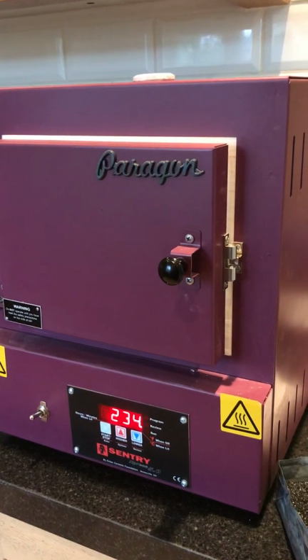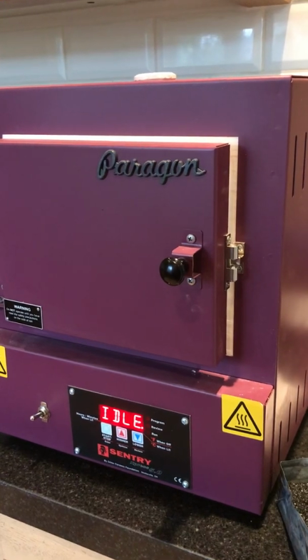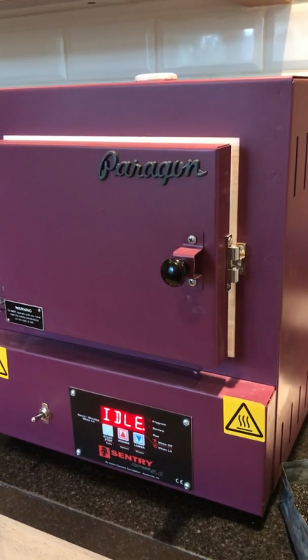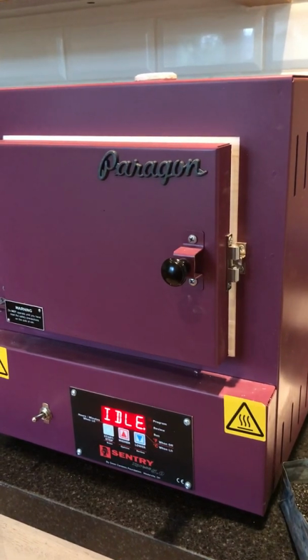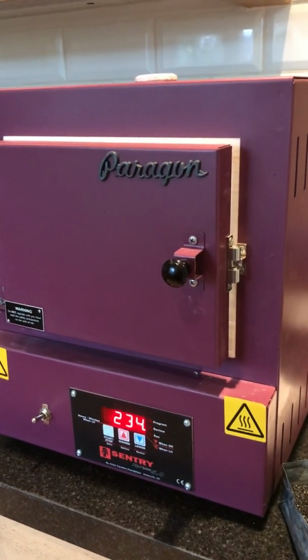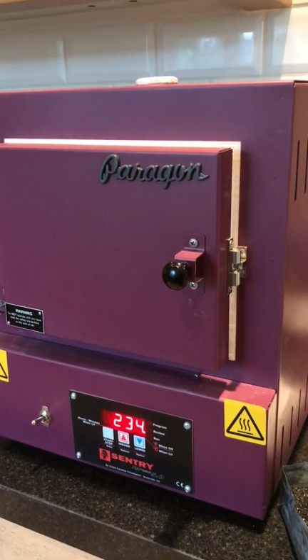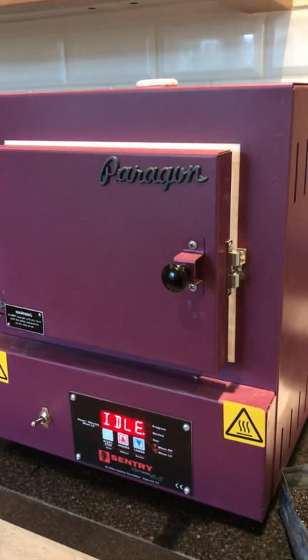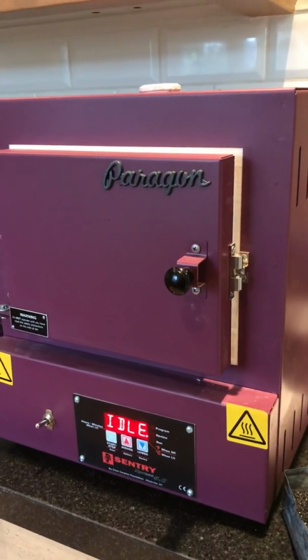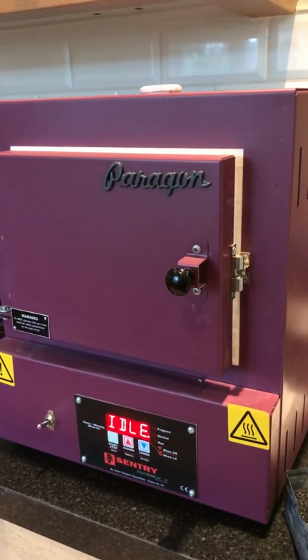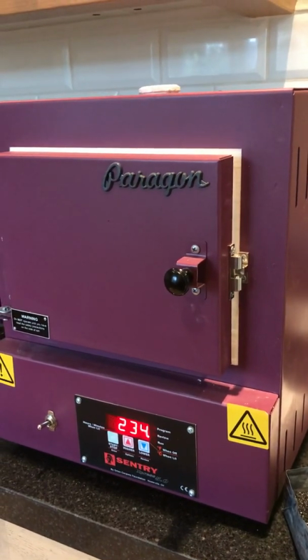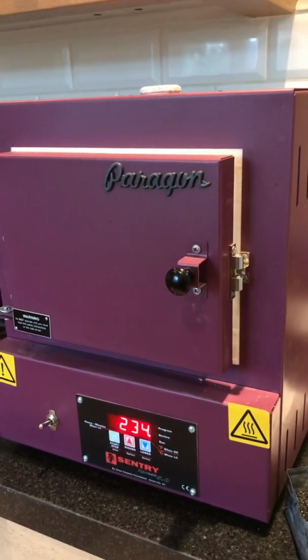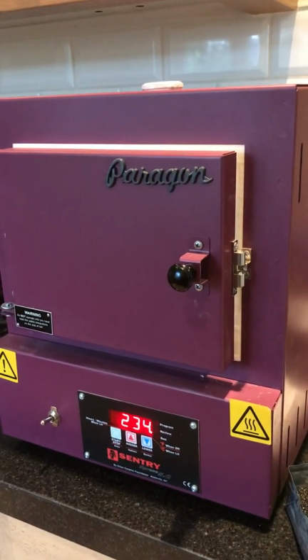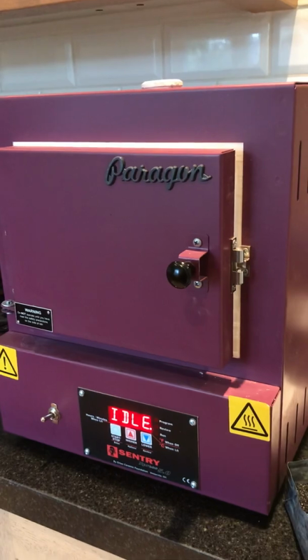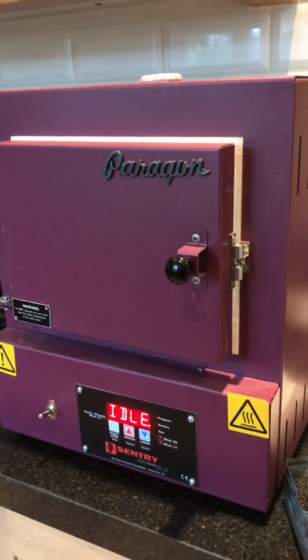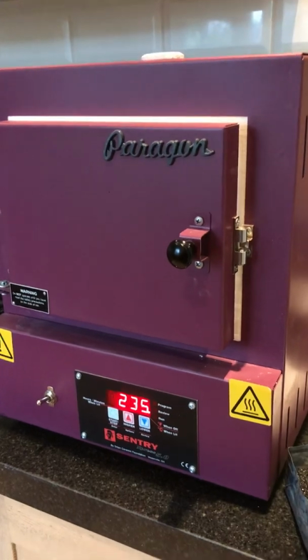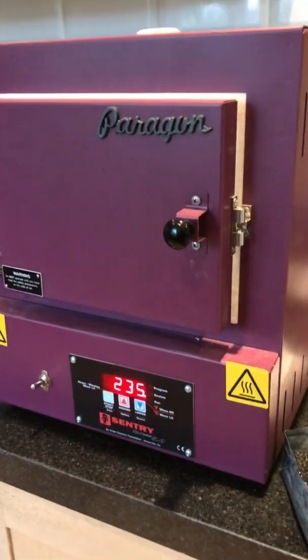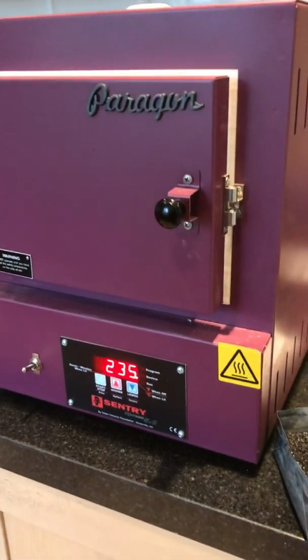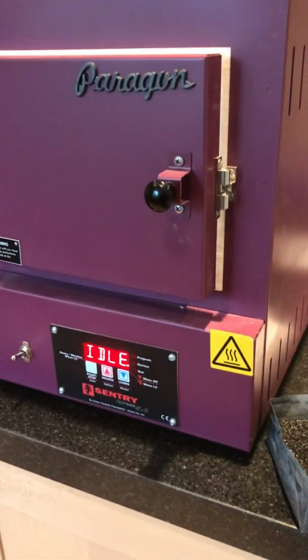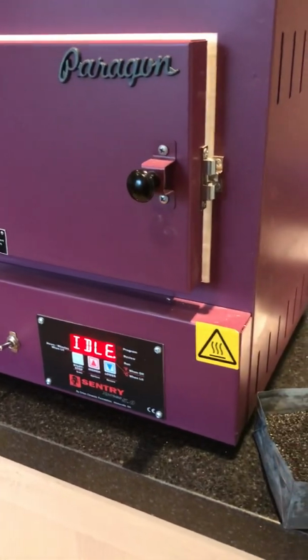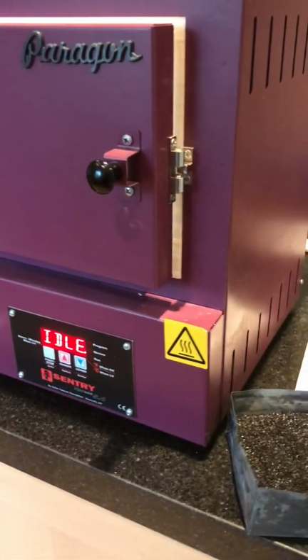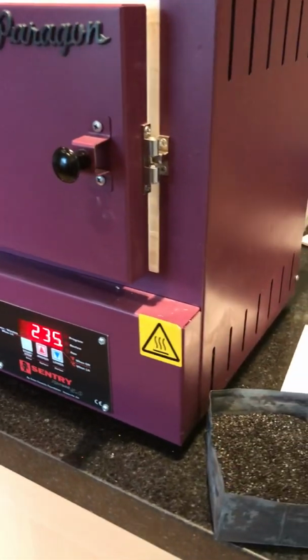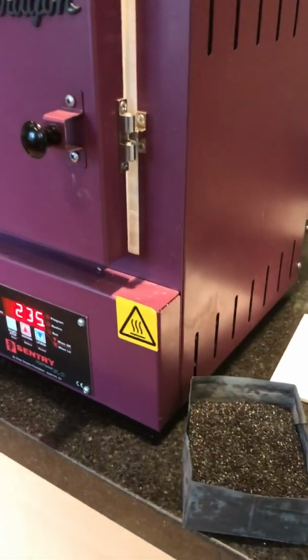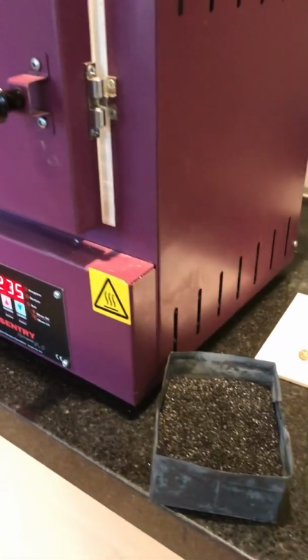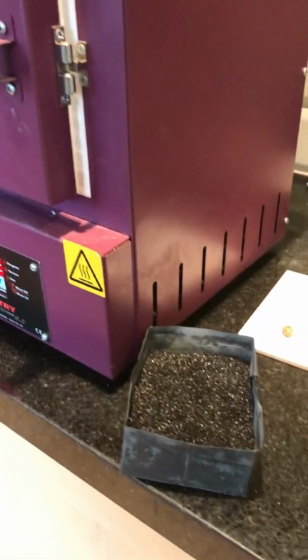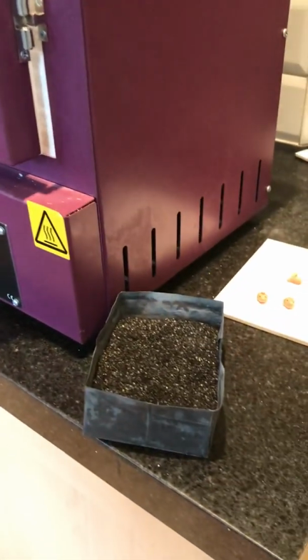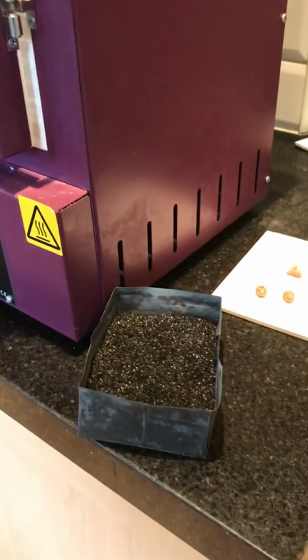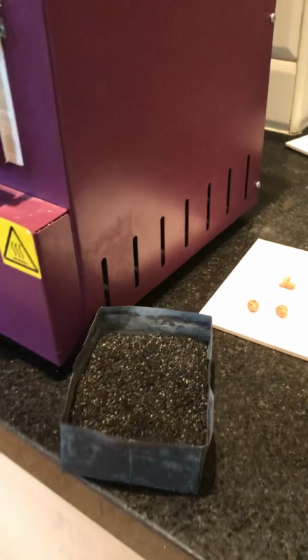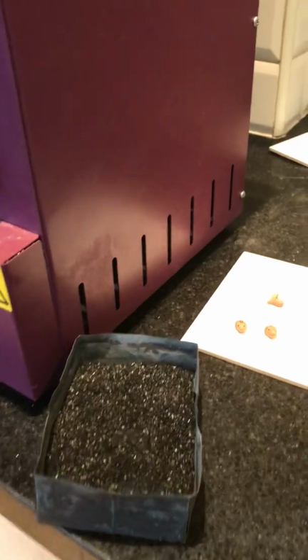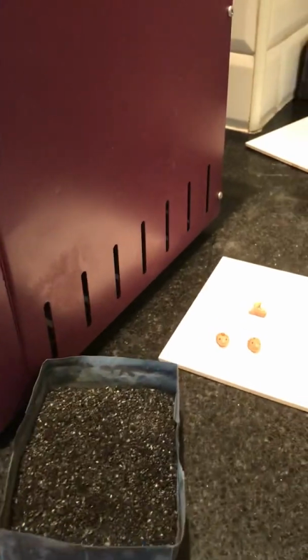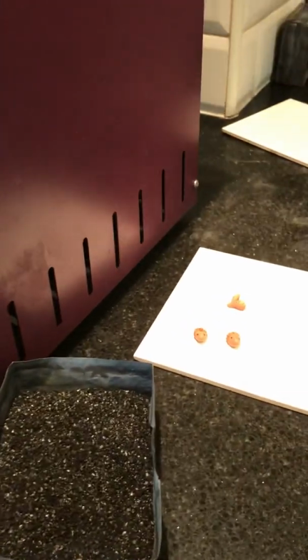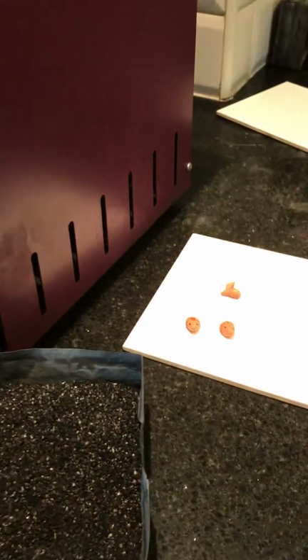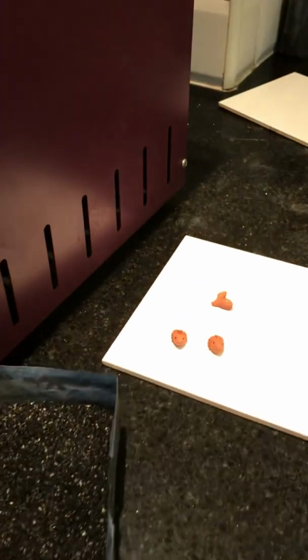Hi everyone, my name is Emma and I'm from Little Silver Hedgehog. I'm a hedgehog rescuer and also a jewelry maker, and today I'm going to show you how to kiln fire in carbon some art clay copper.